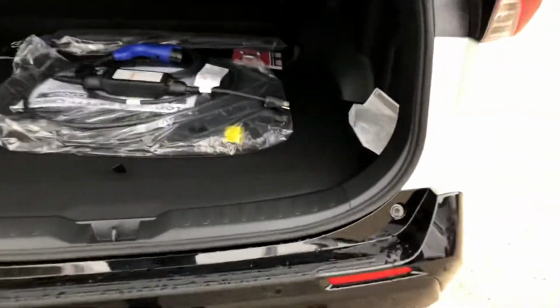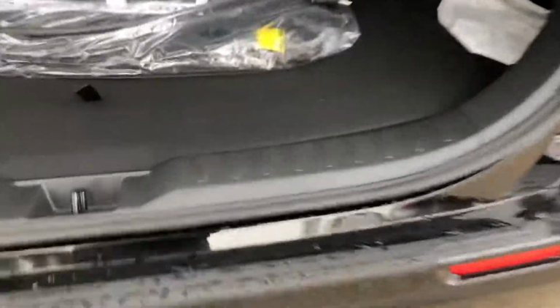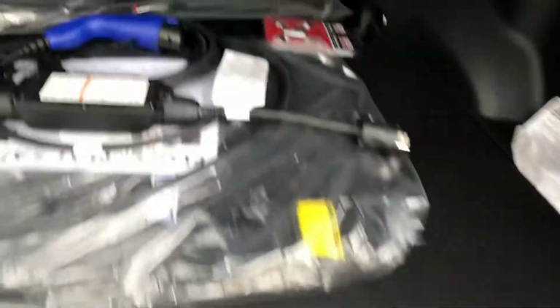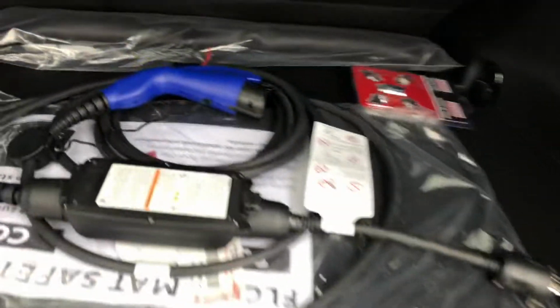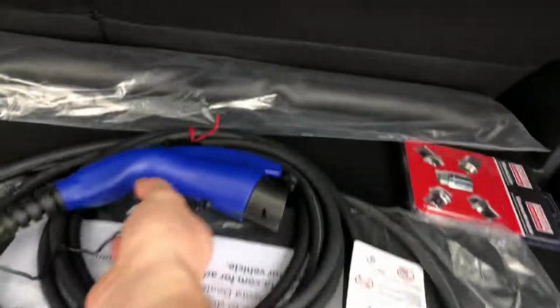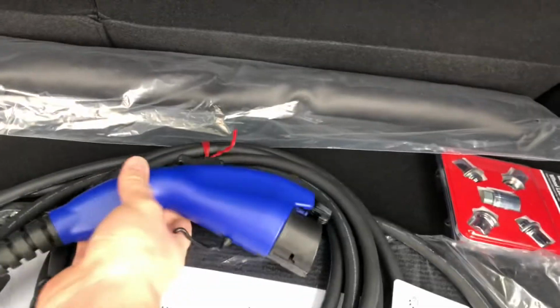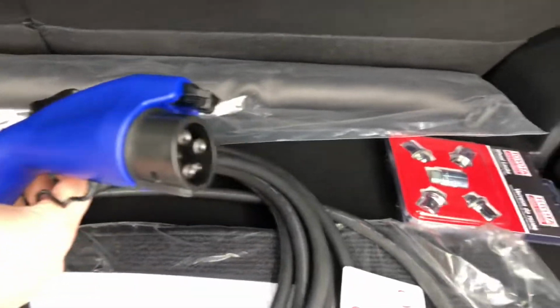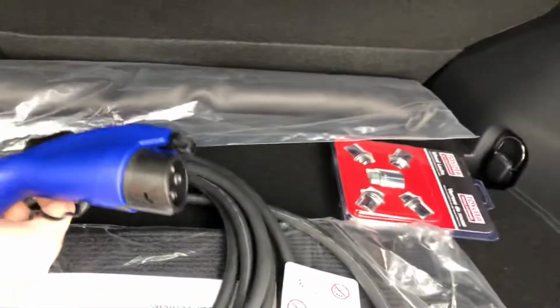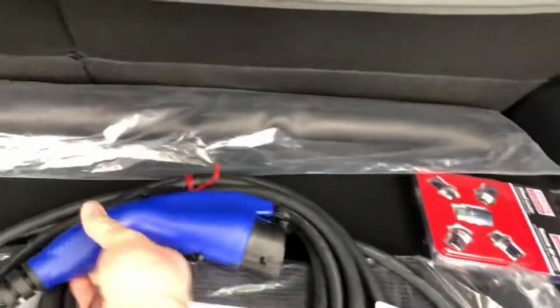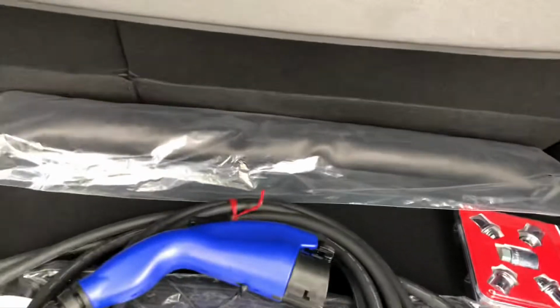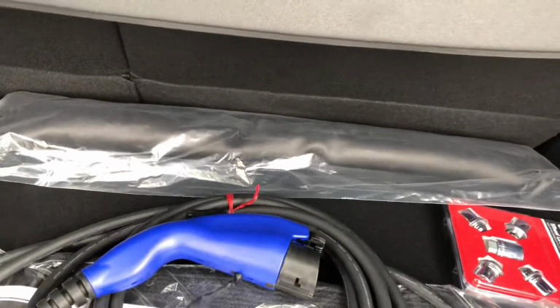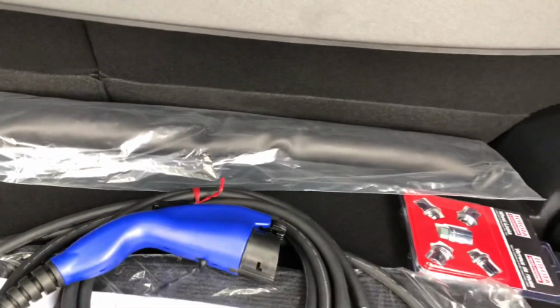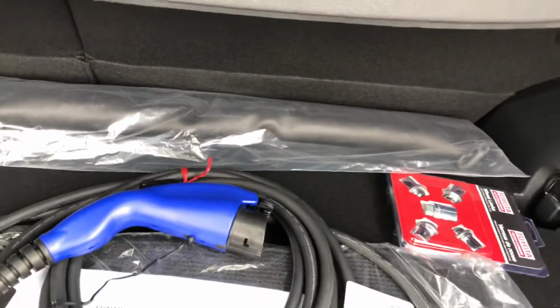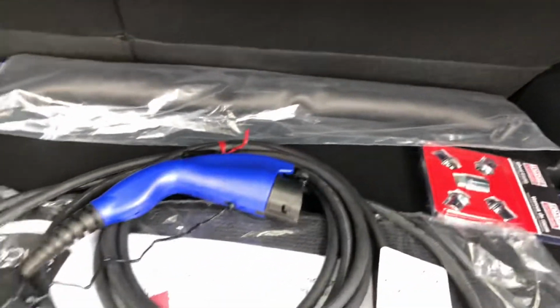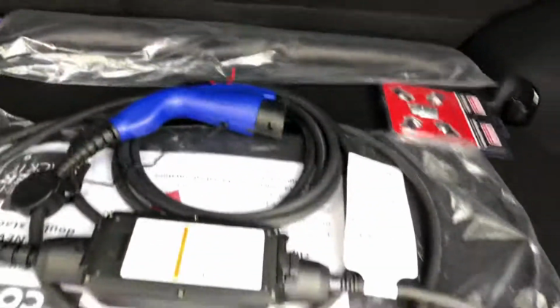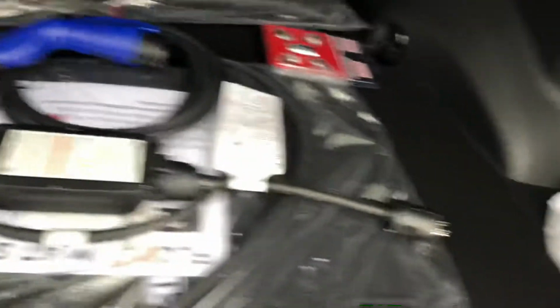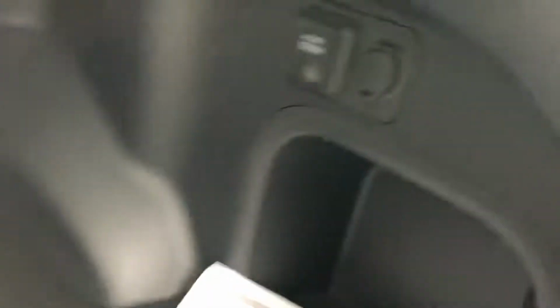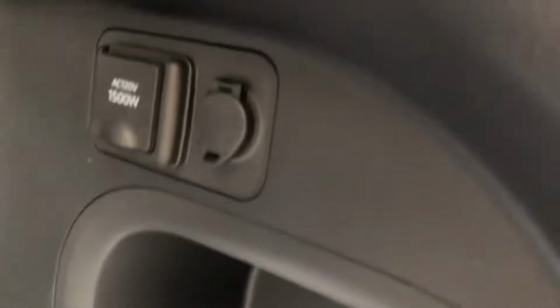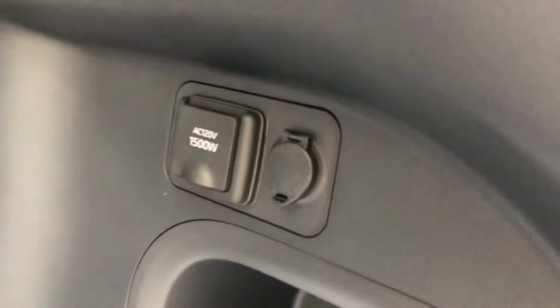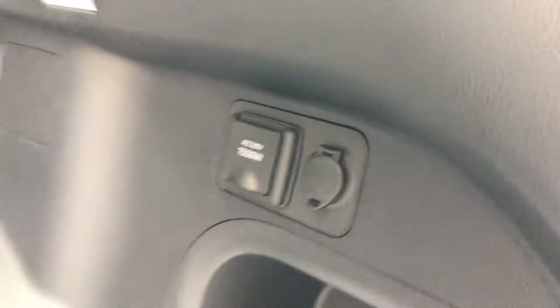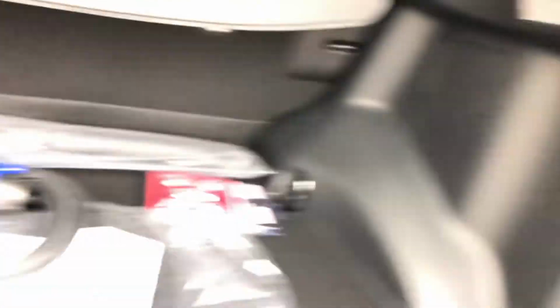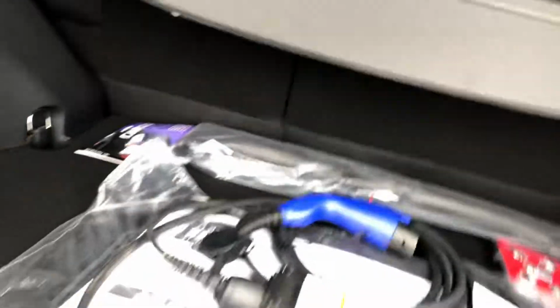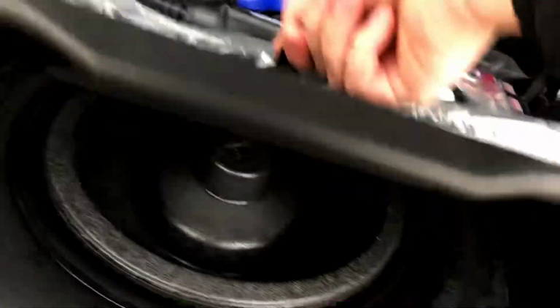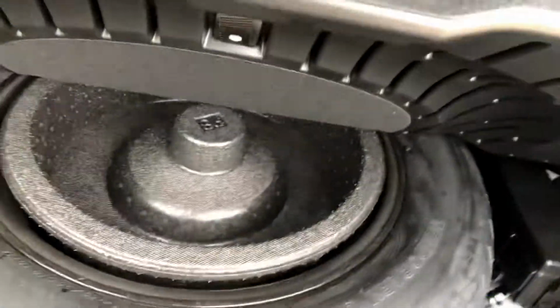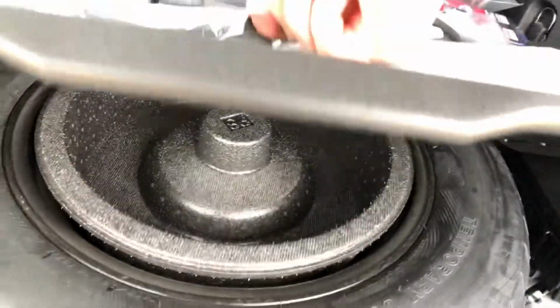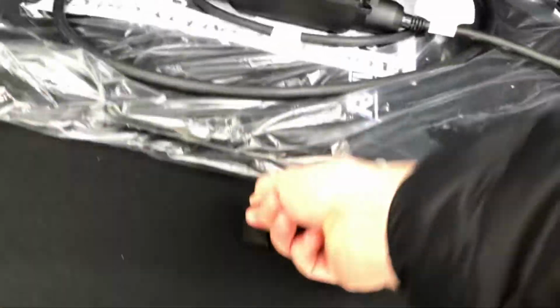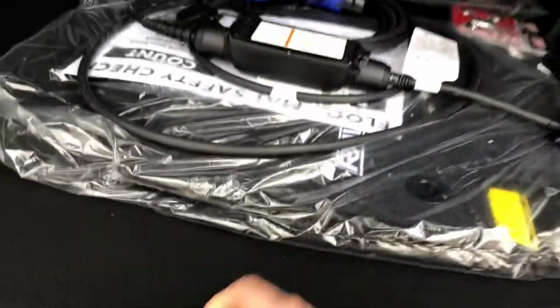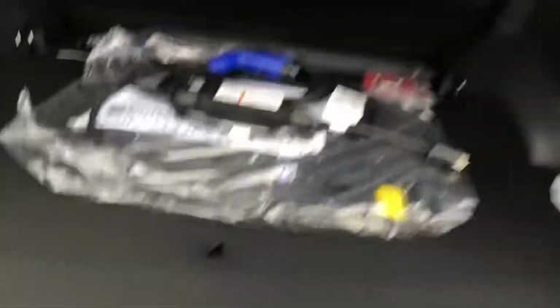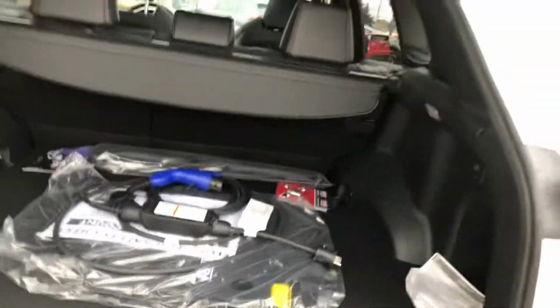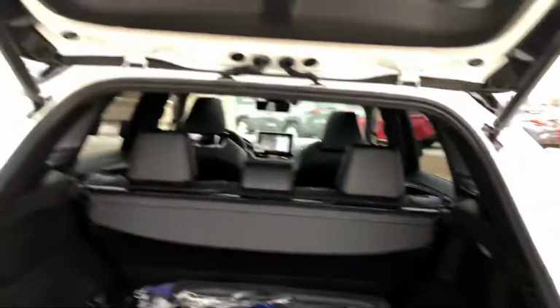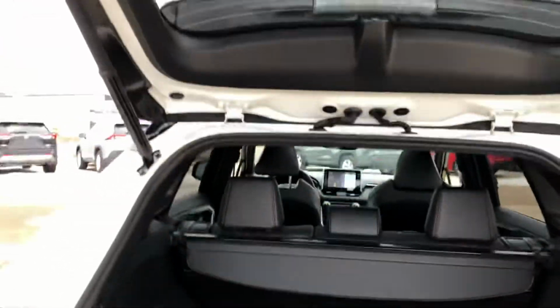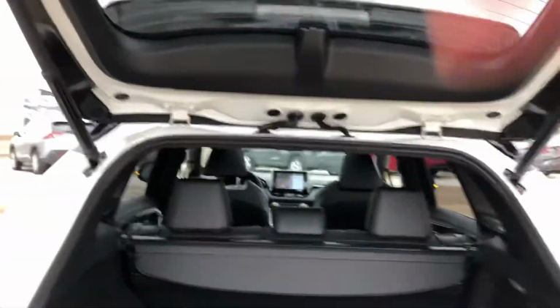We've got the included 120-volt charger here, so this can do up to 12 amps — that's included. We've got a few power outlets over here and a spare tire underneath.